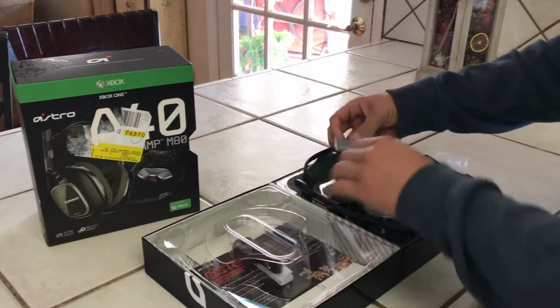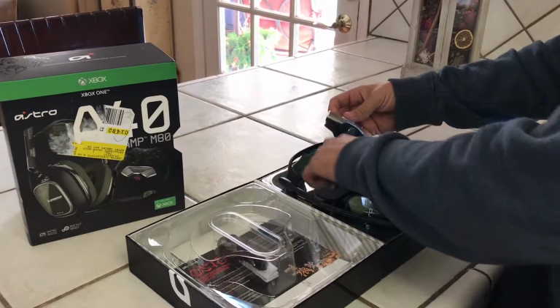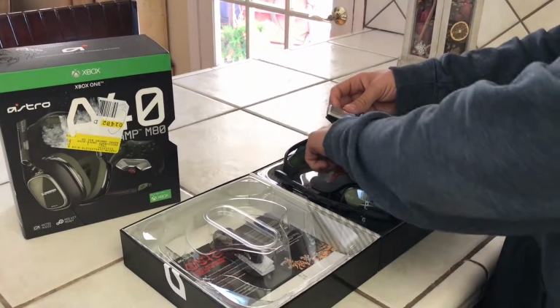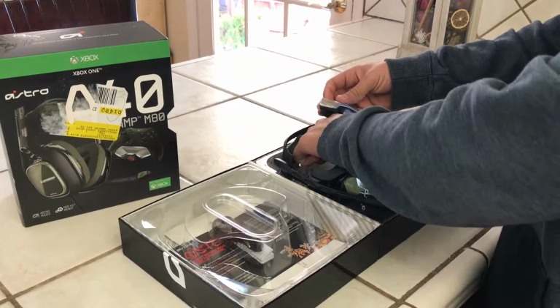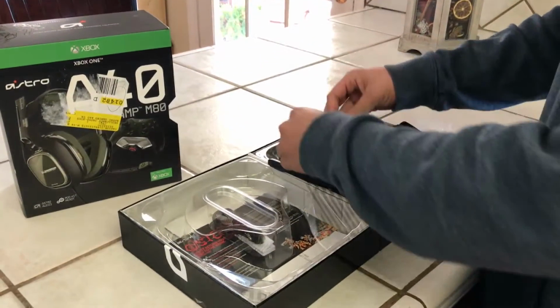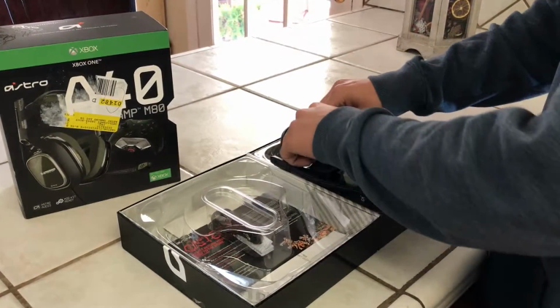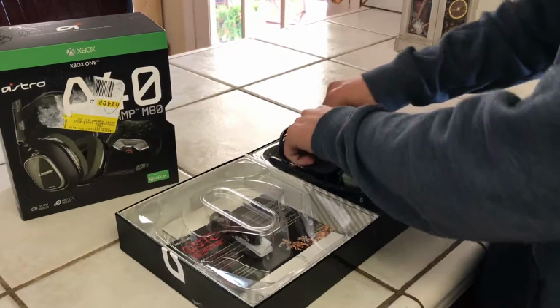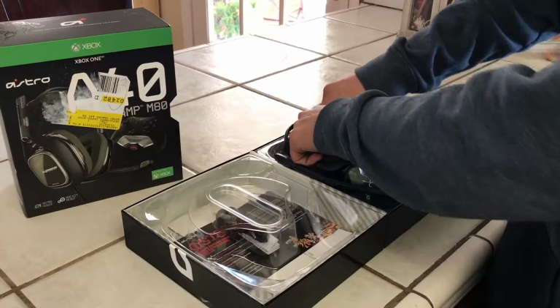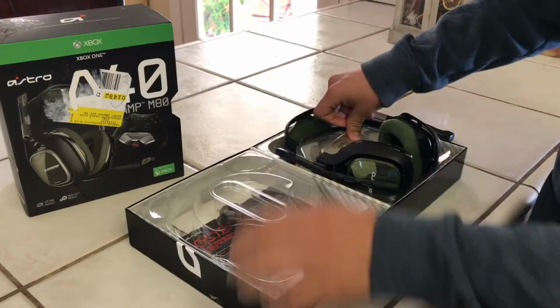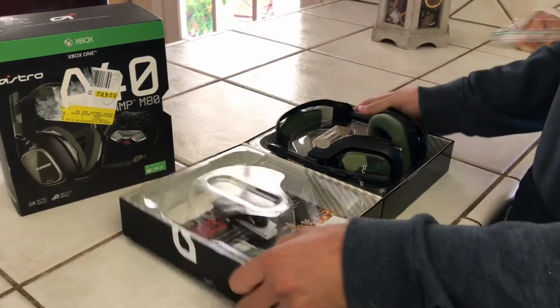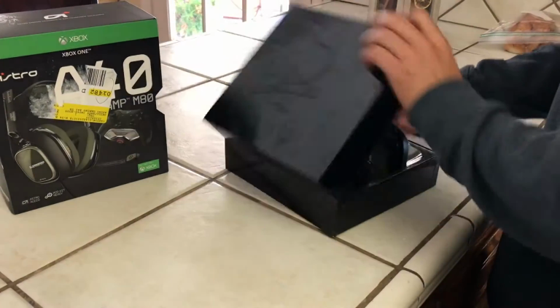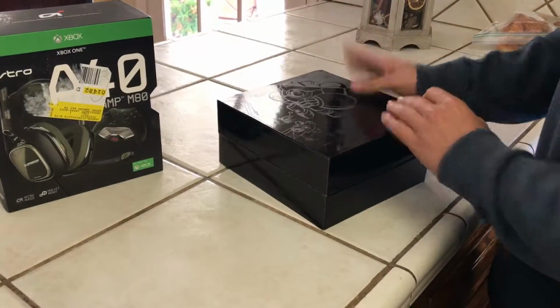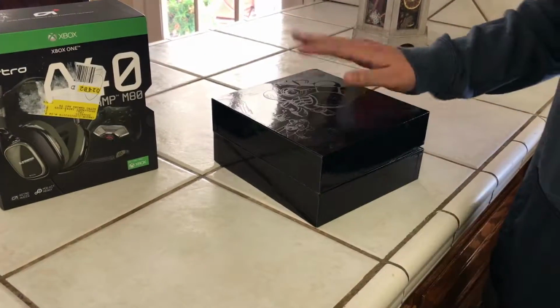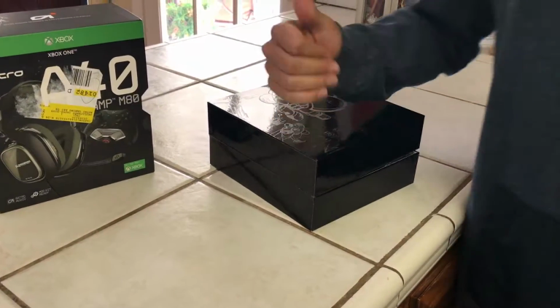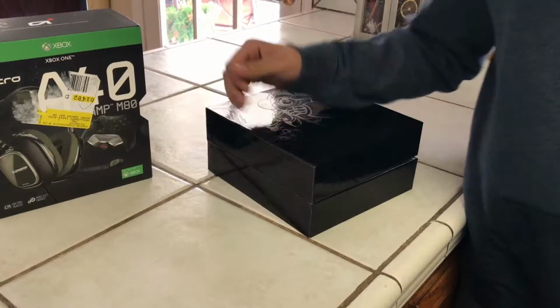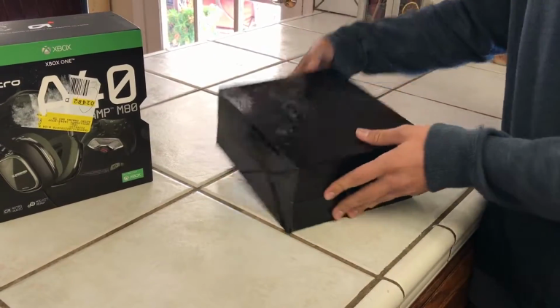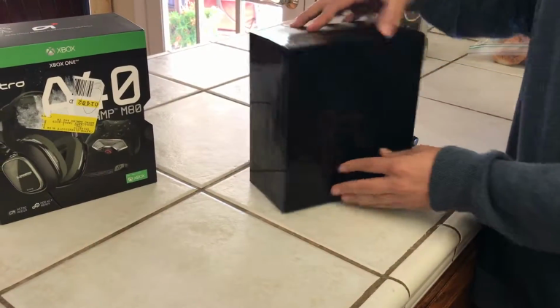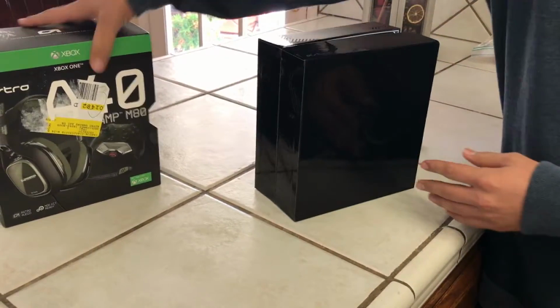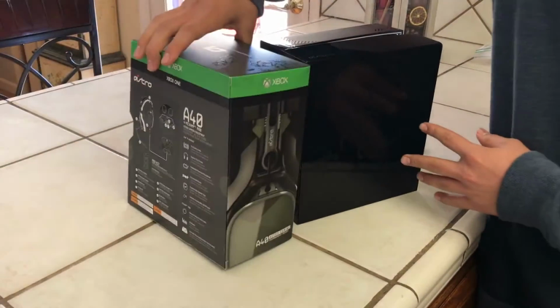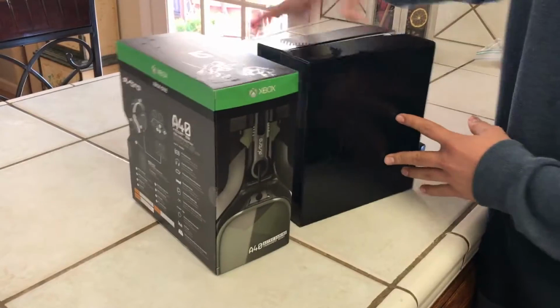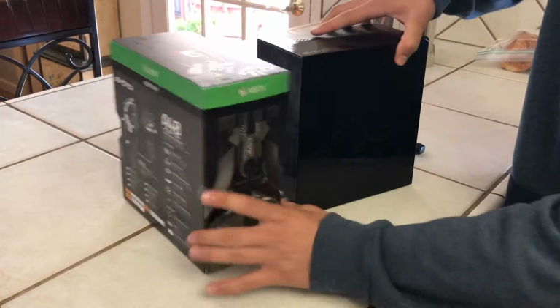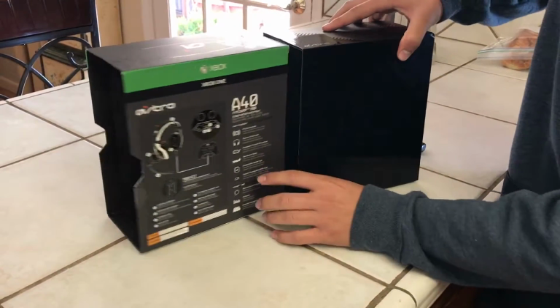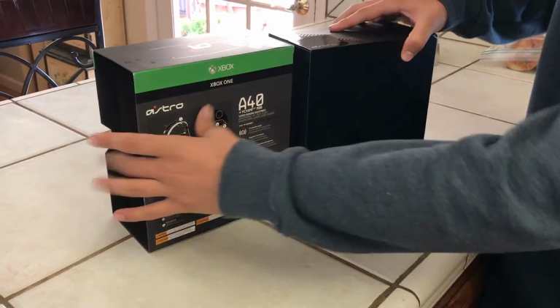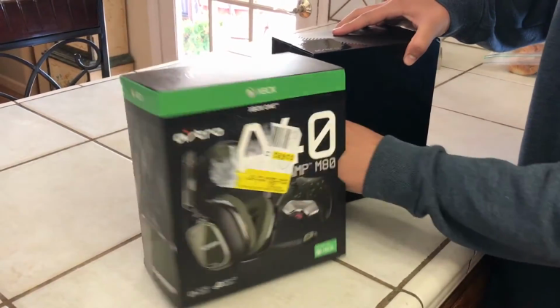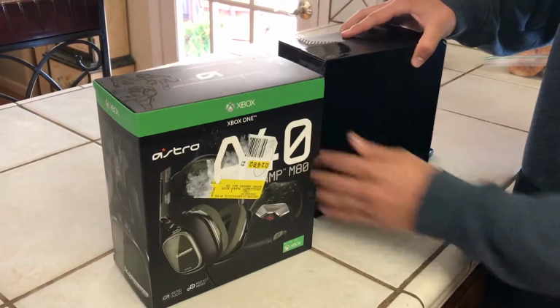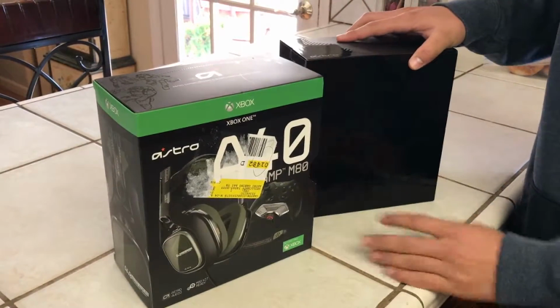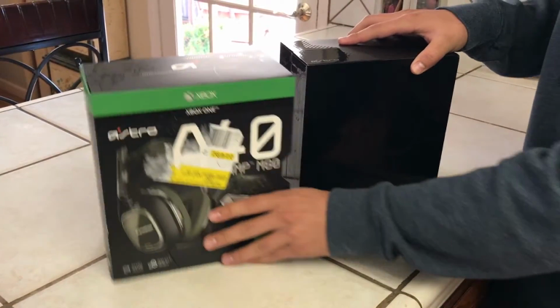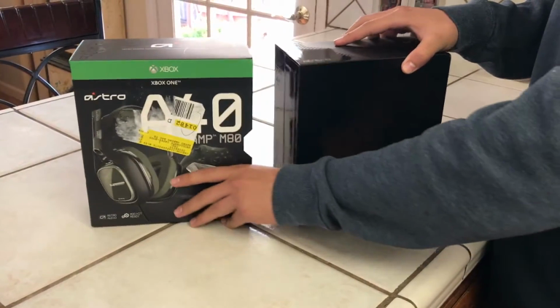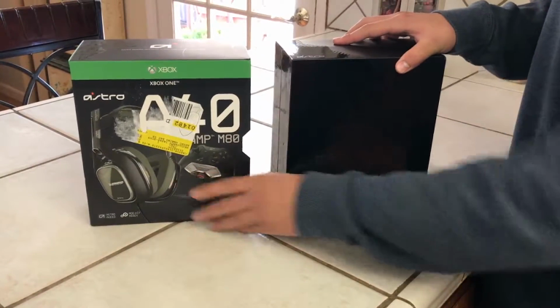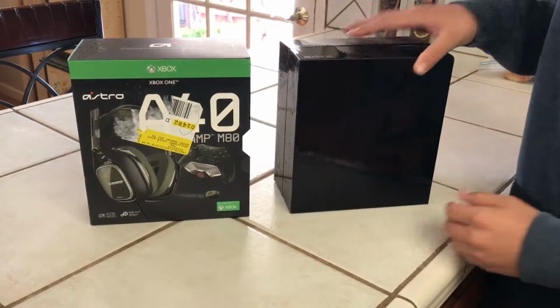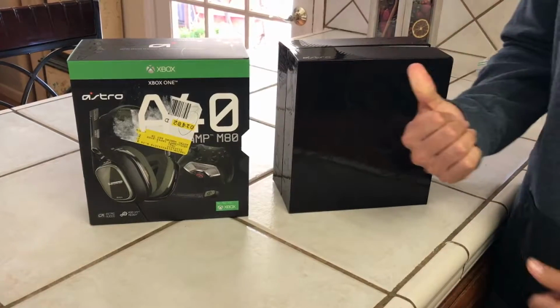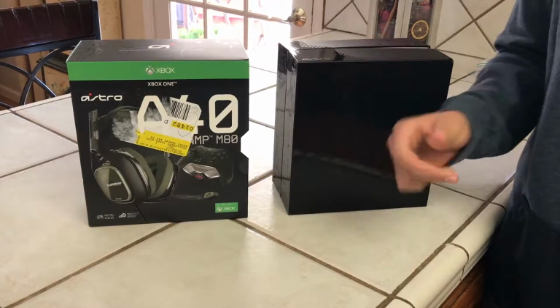I'm putting everything back together because I'm ready to take it home. This is Christmas morning and this is just a quick little unboxing. If you guys enjoyed the video, give it a like, and if not, thanks for watching. As always, I will talk to you guys later.